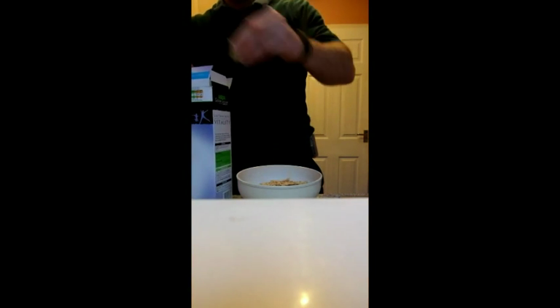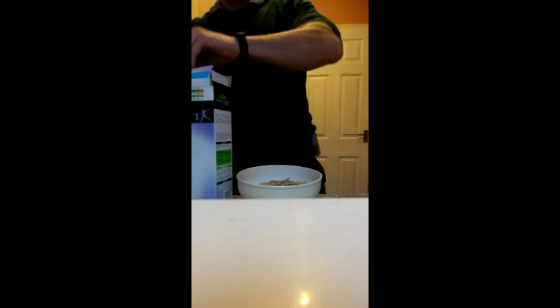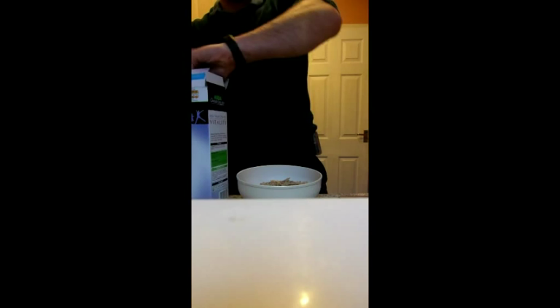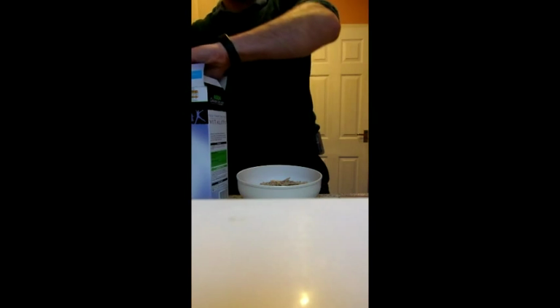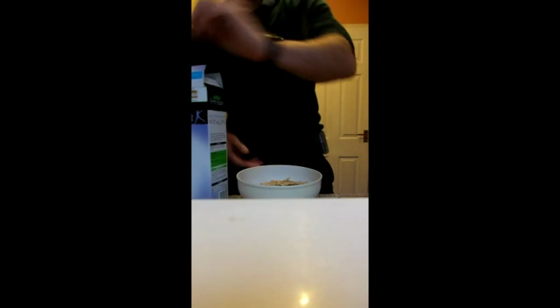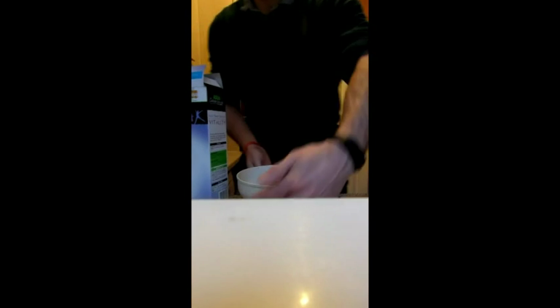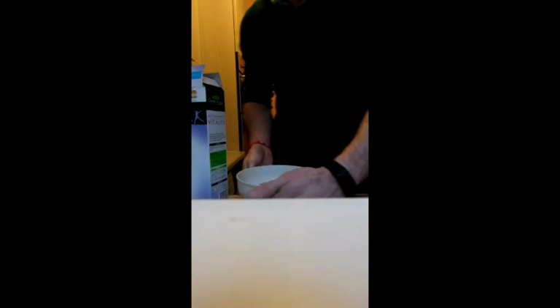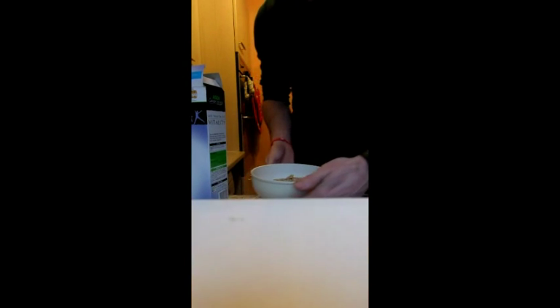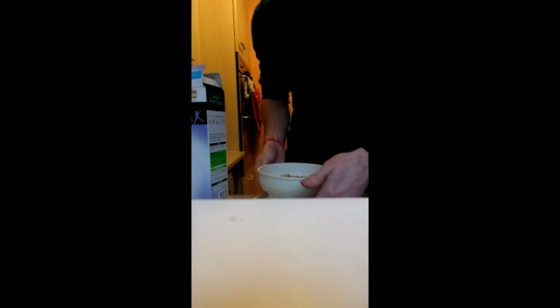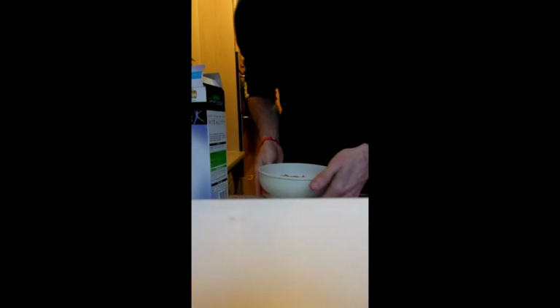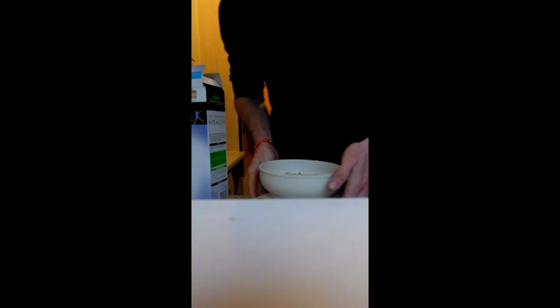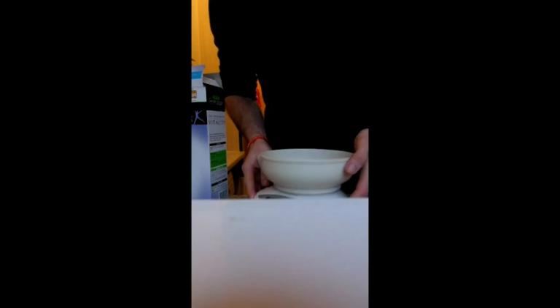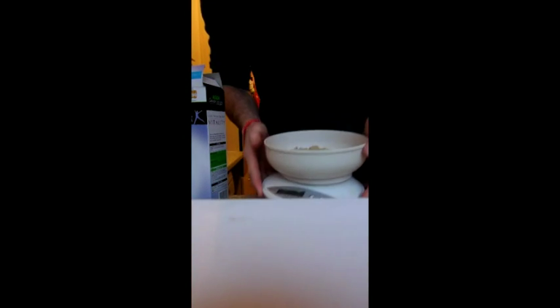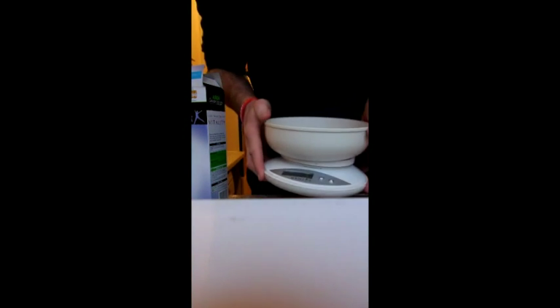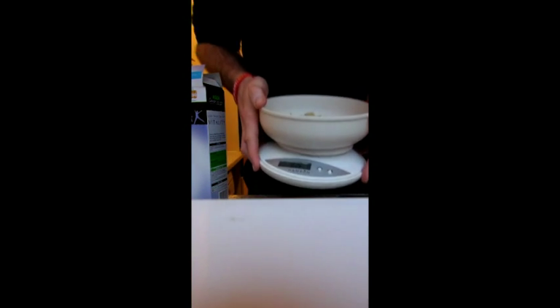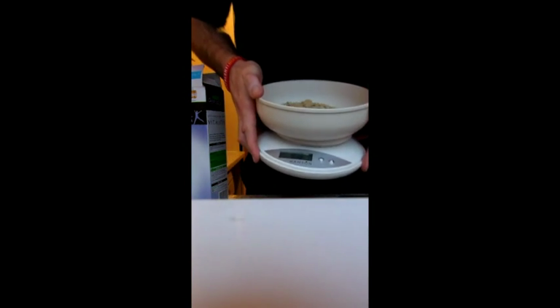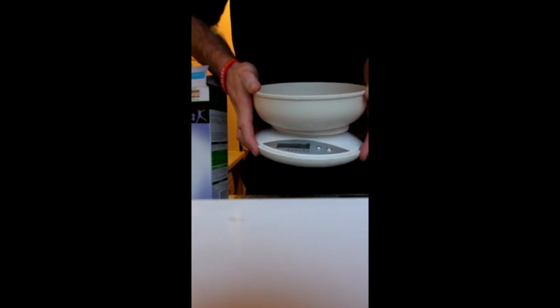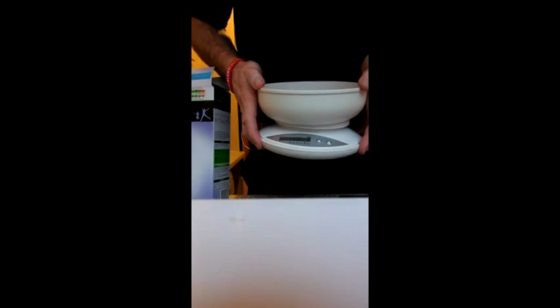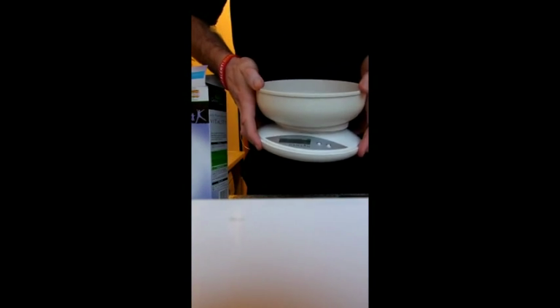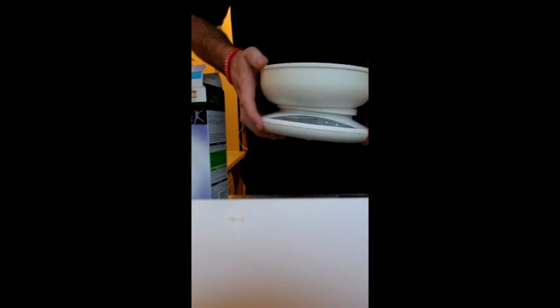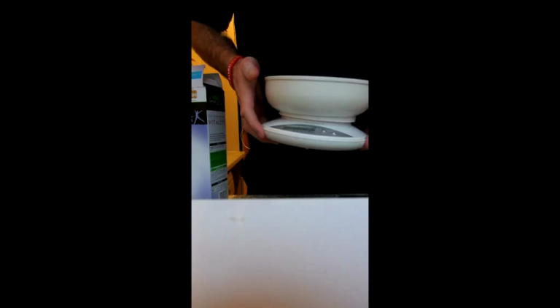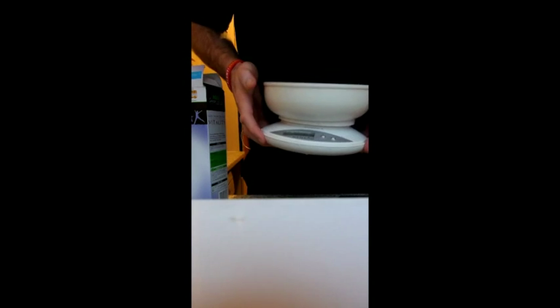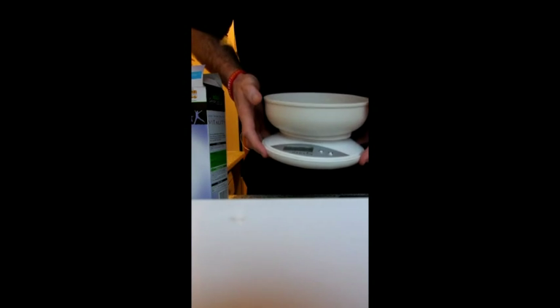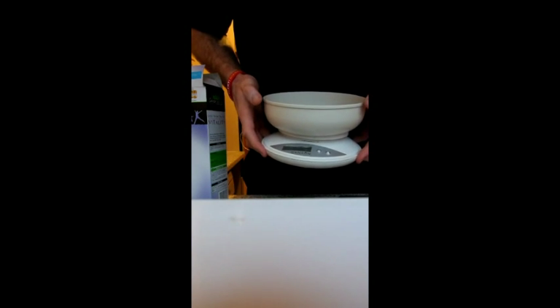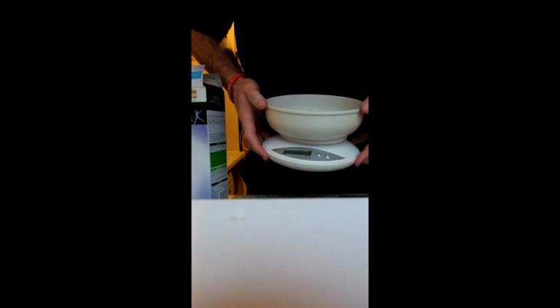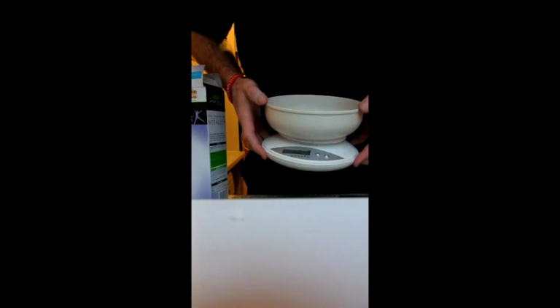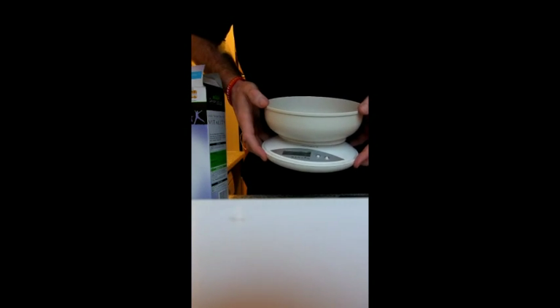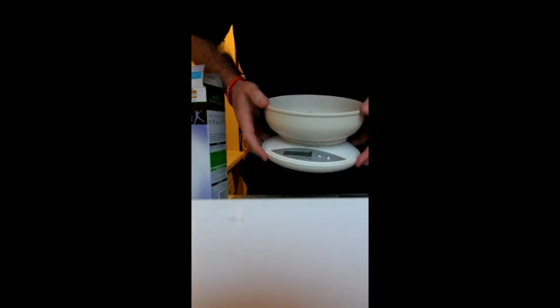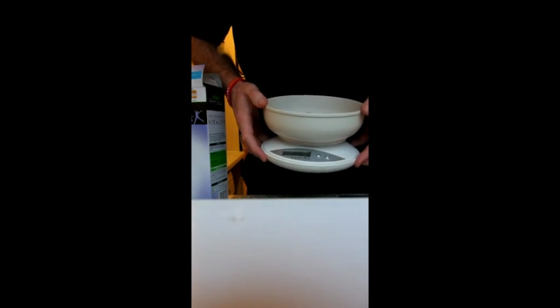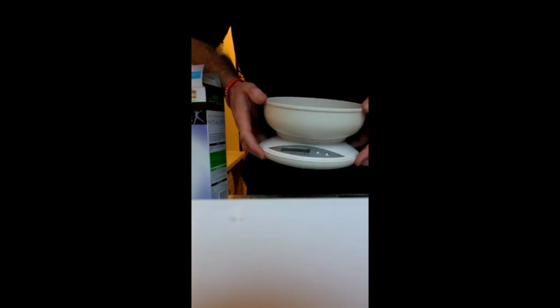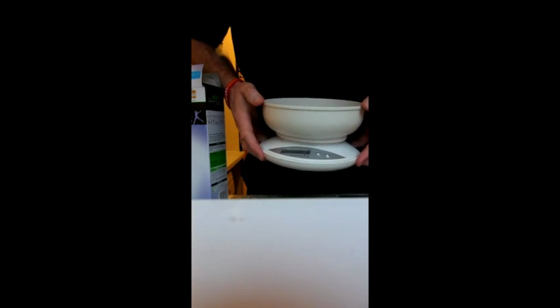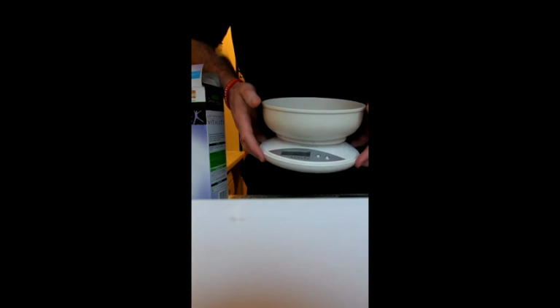You can see that was 50 grams. Put on properly.